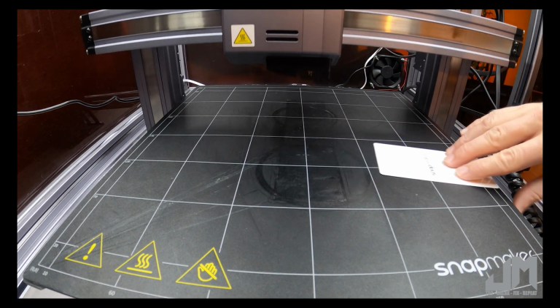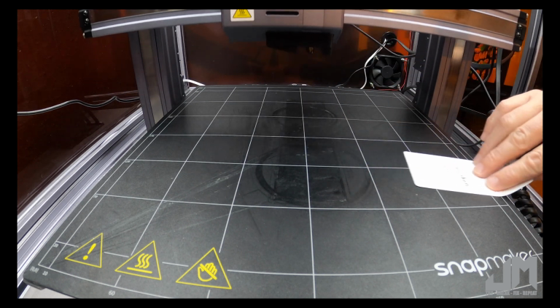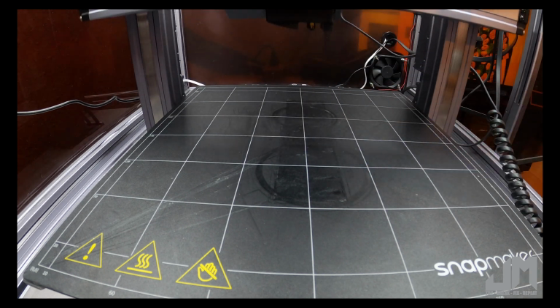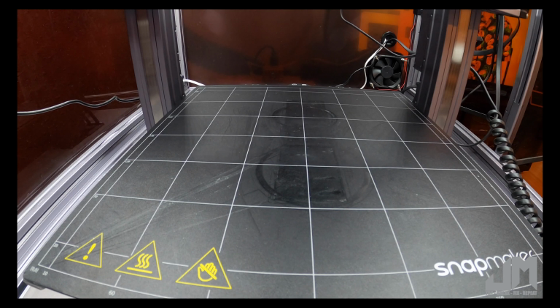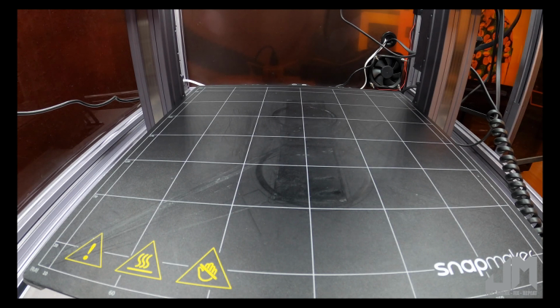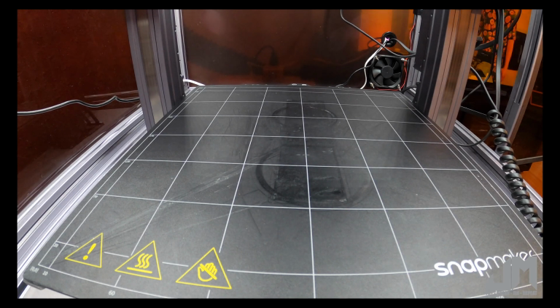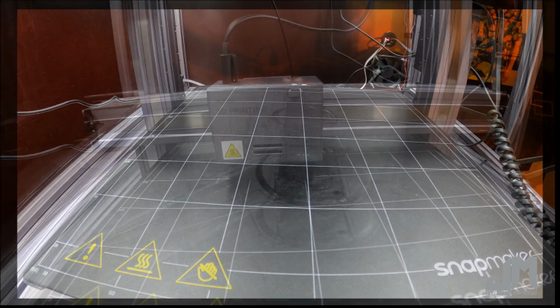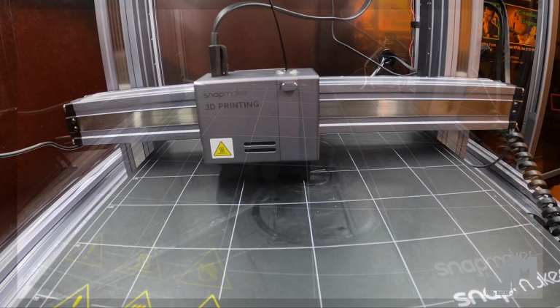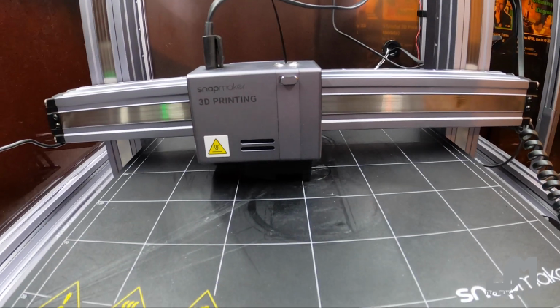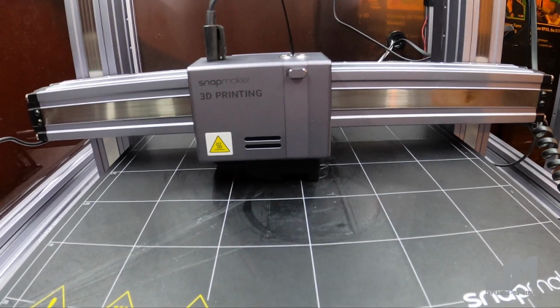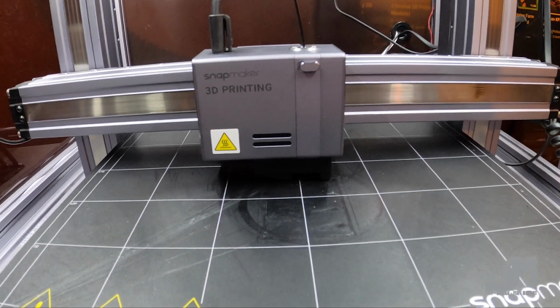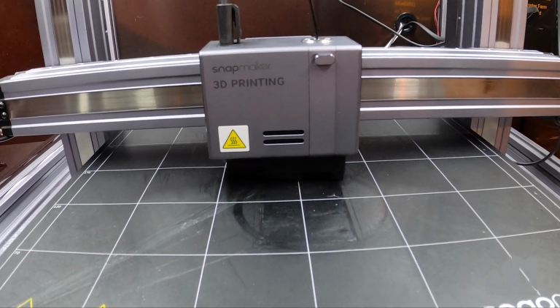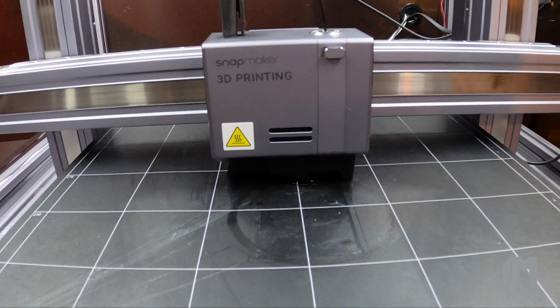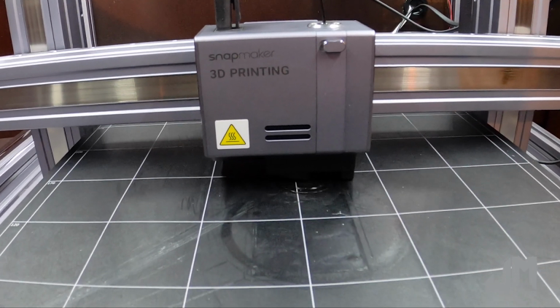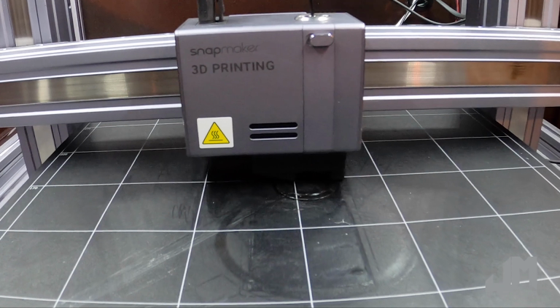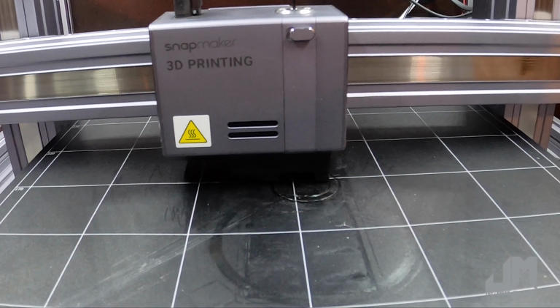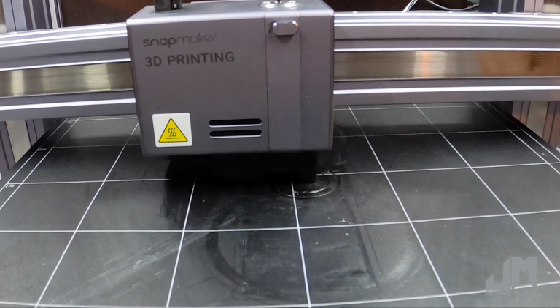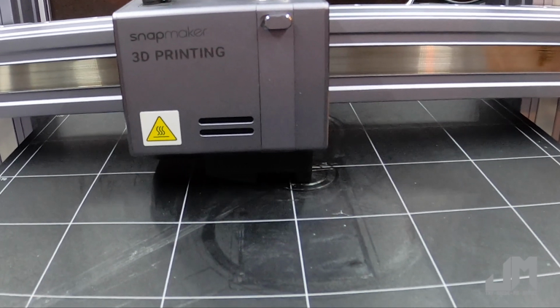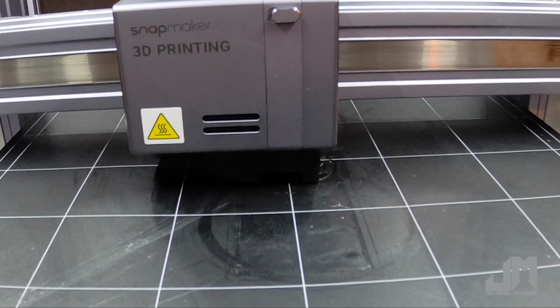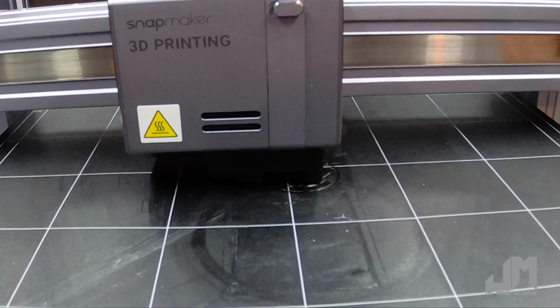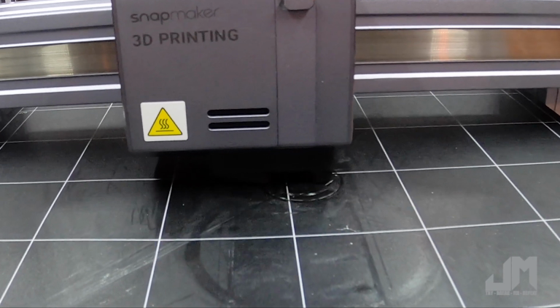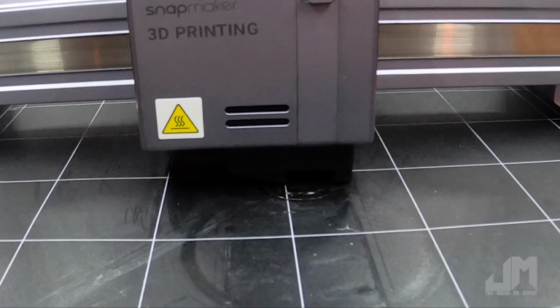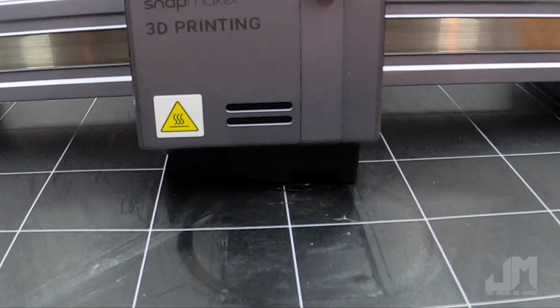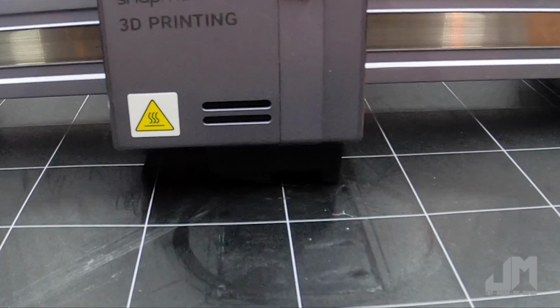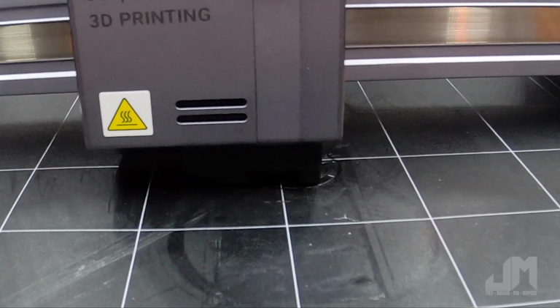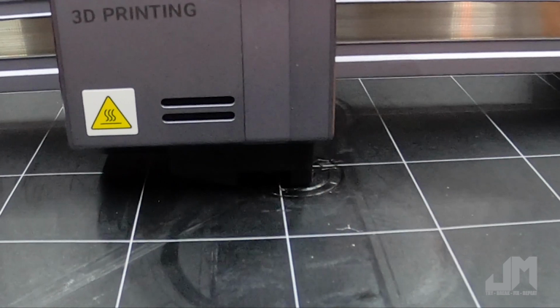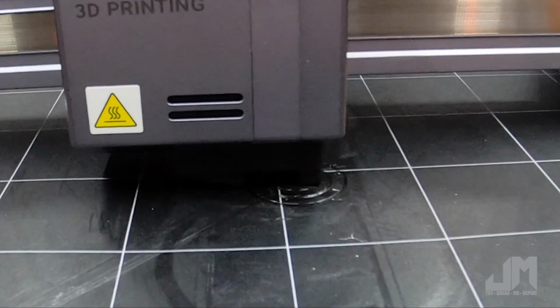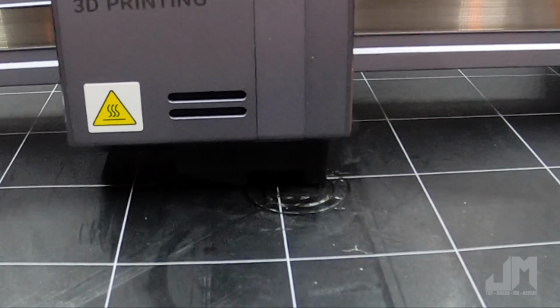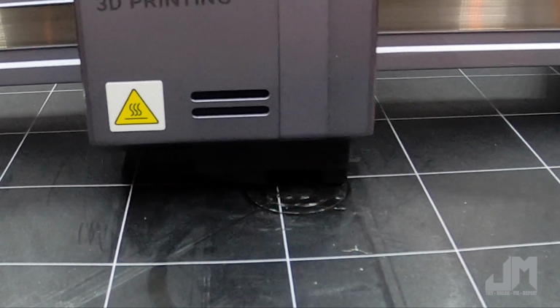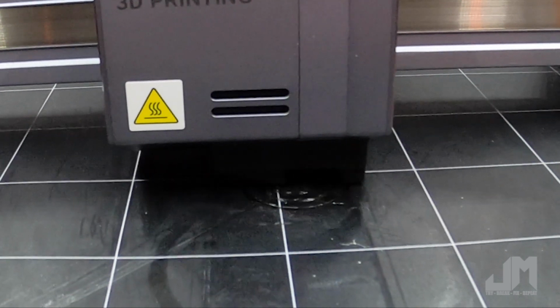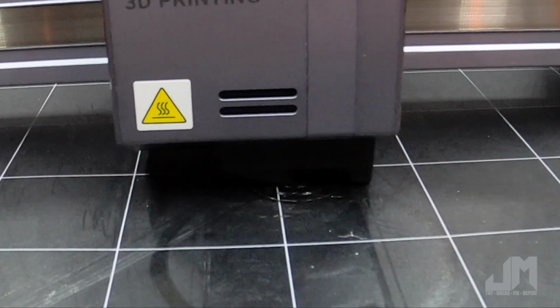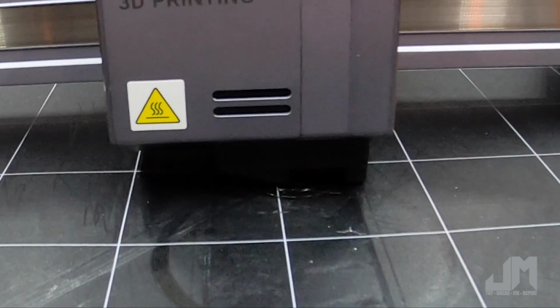Then you save your configuration. I almost always get a good first layer when printing after that. Now obviously this looks a little ratty with some strings there, but you get the gist.